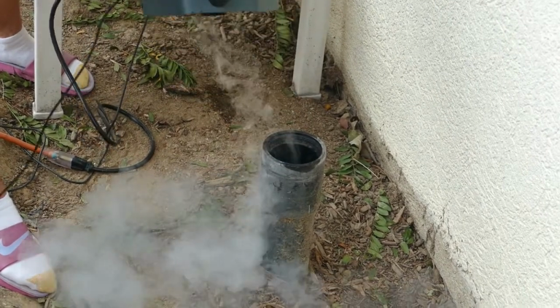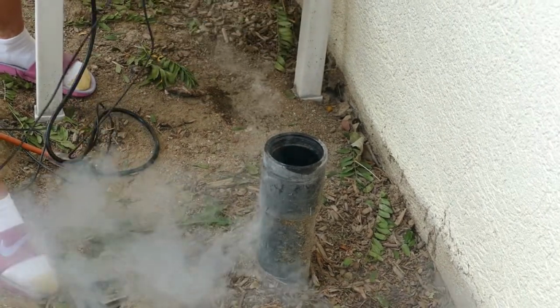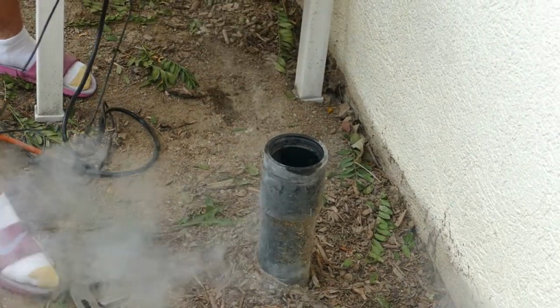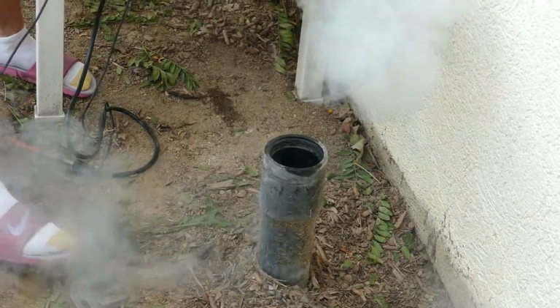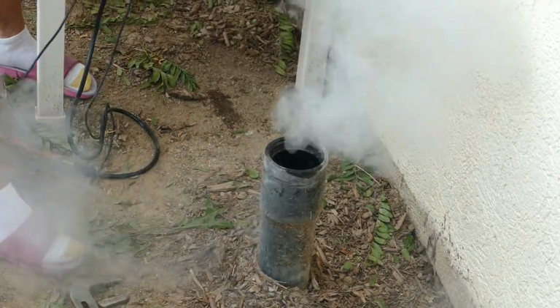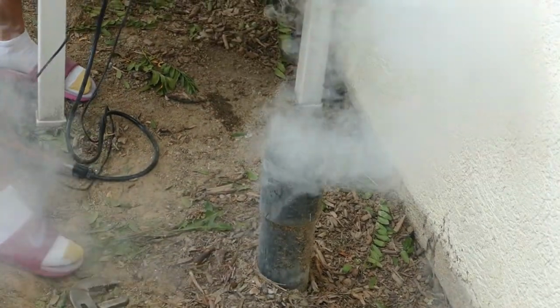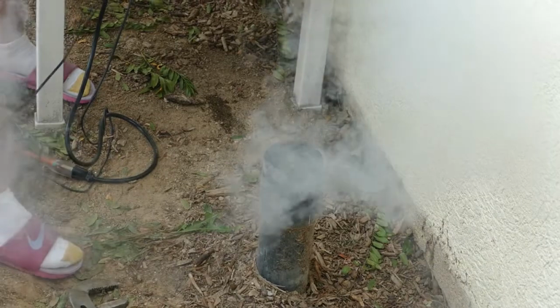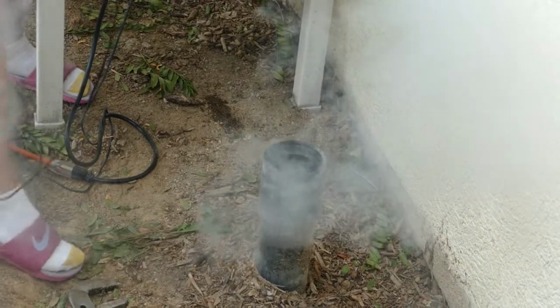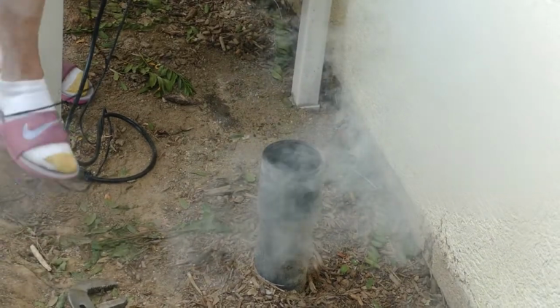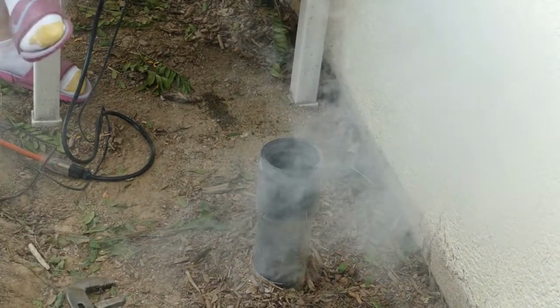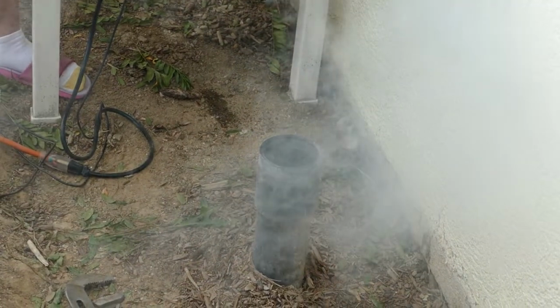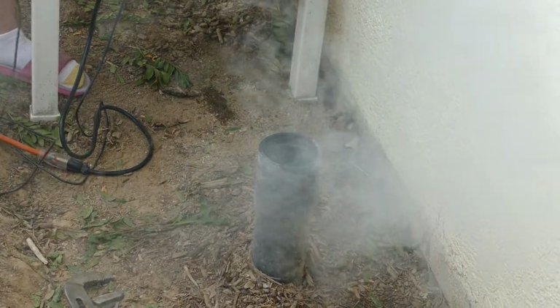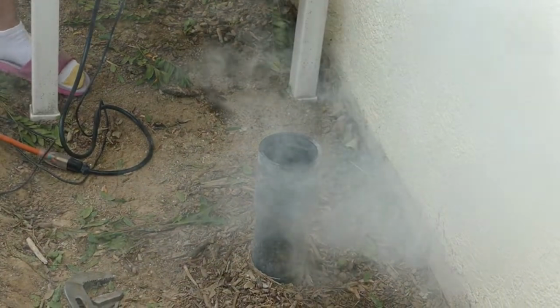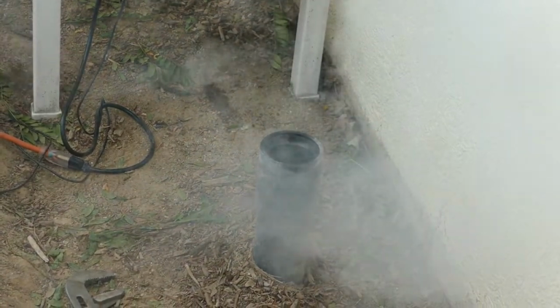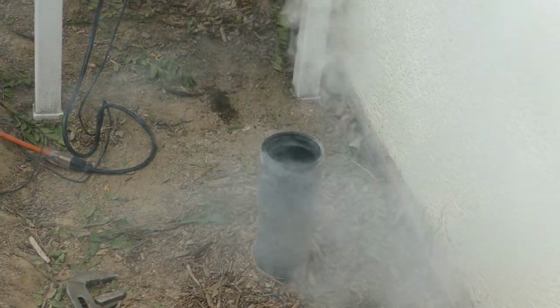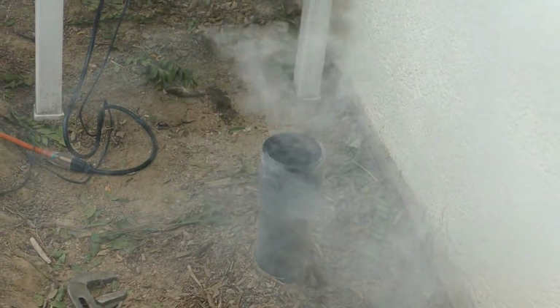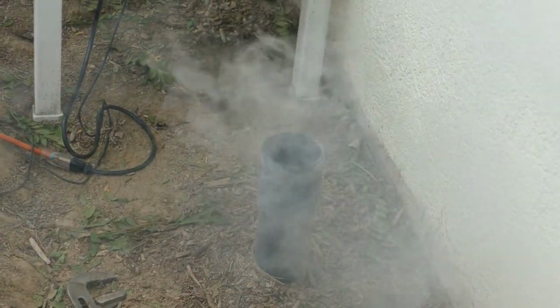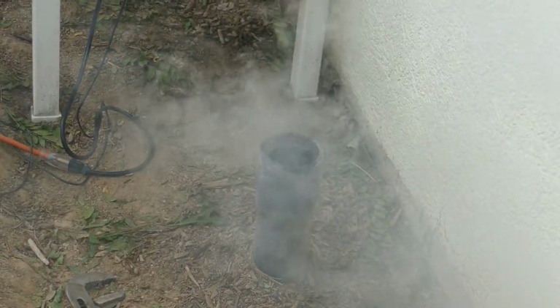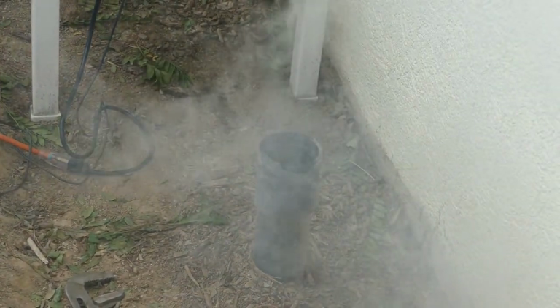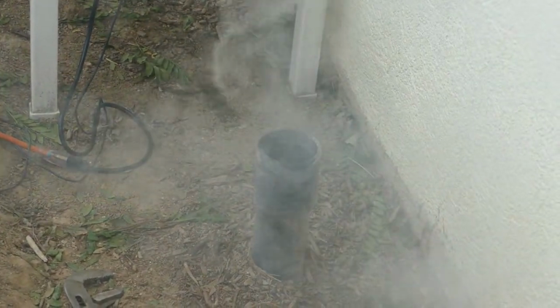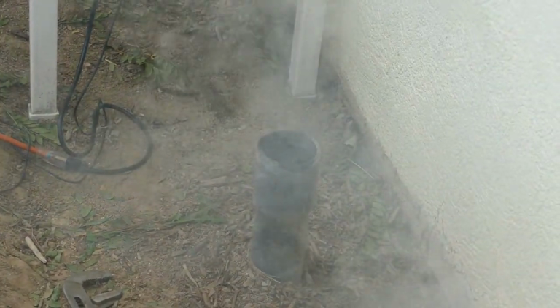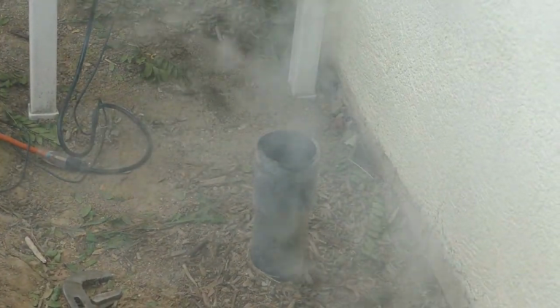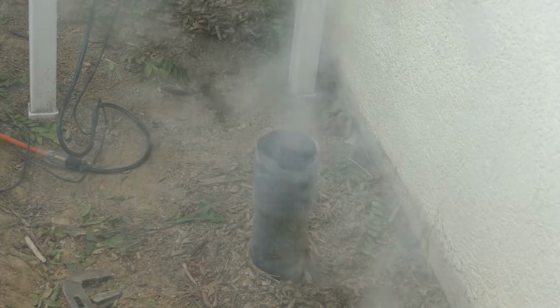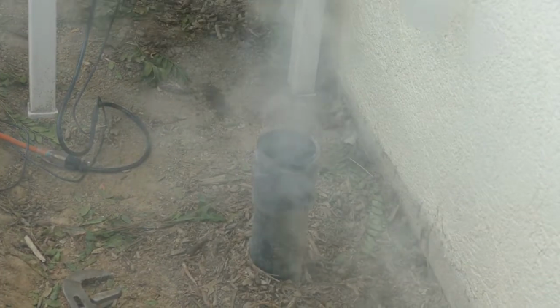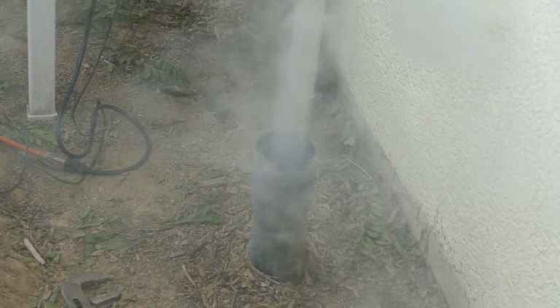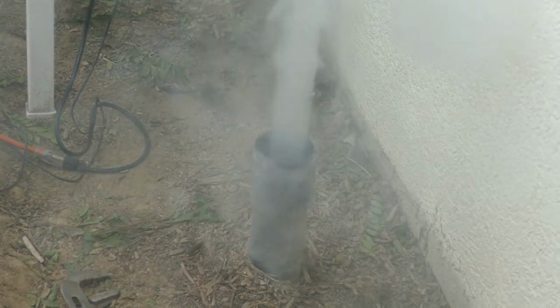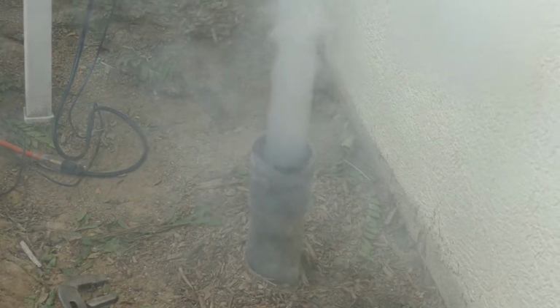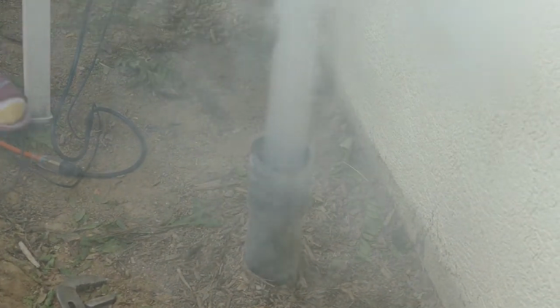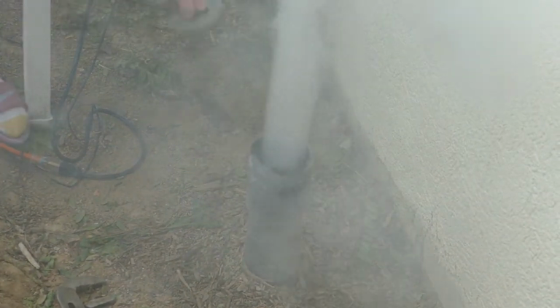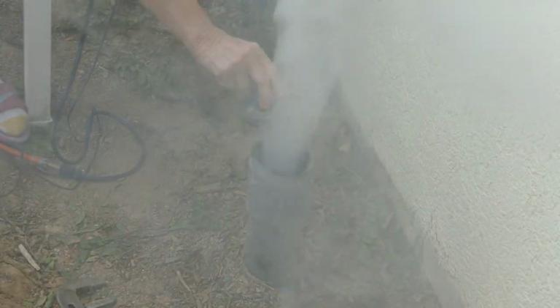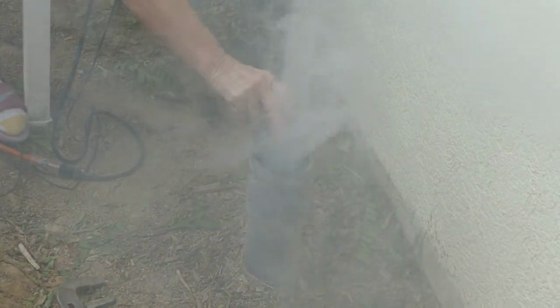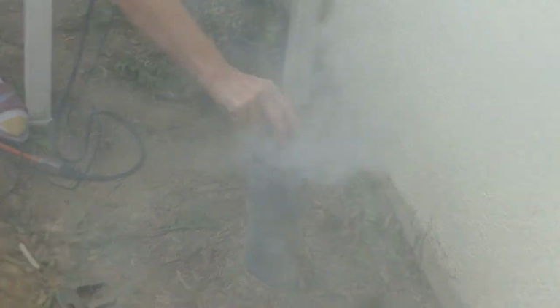Now you're probably thinking, why is no smoke coming out? But give it a few seconds — and here it comes. So go ahead and cap that off finger tight.